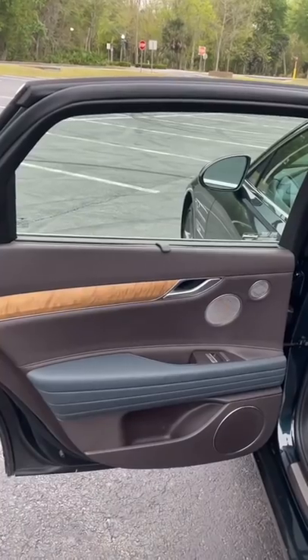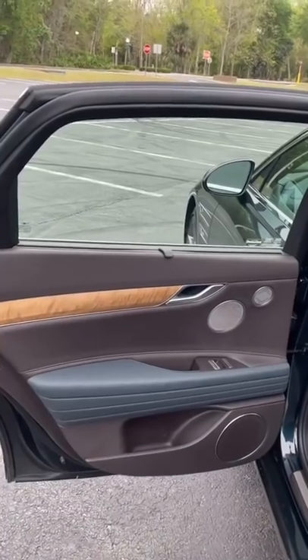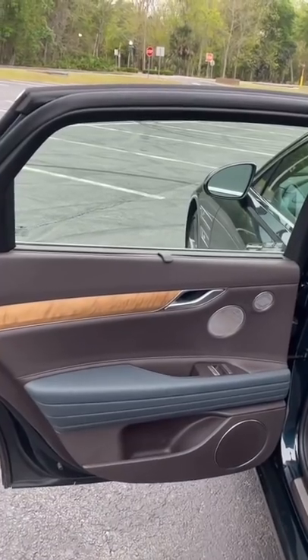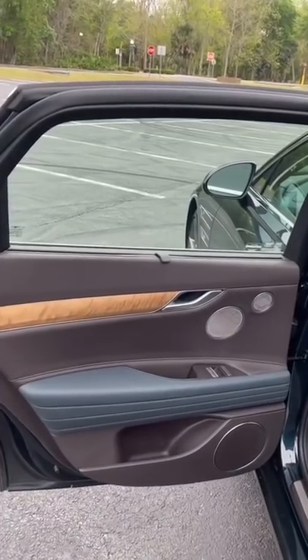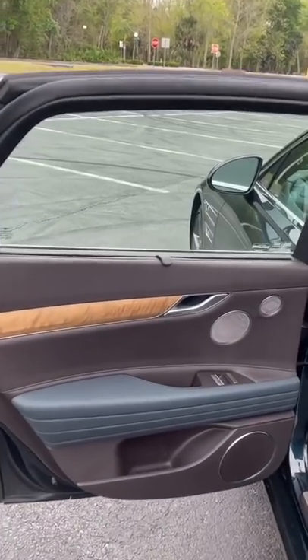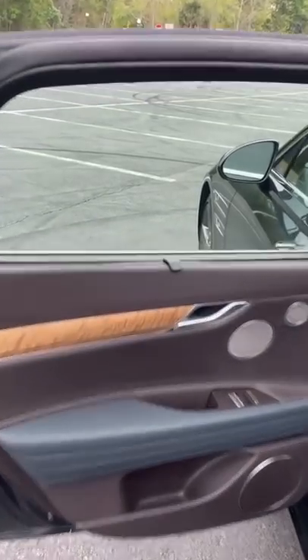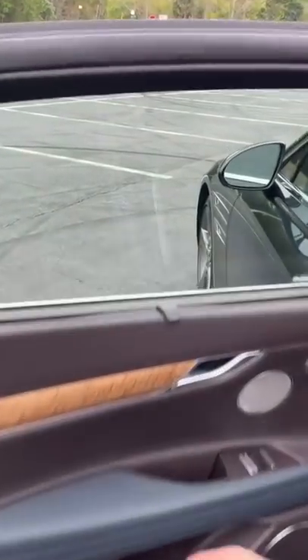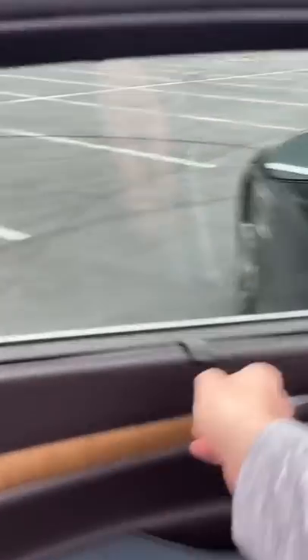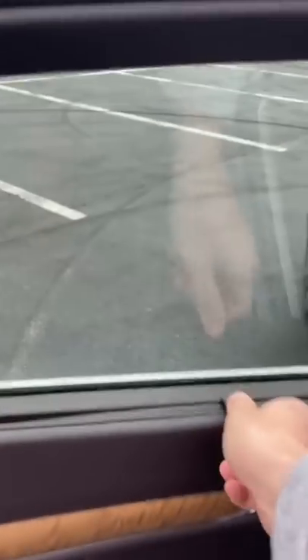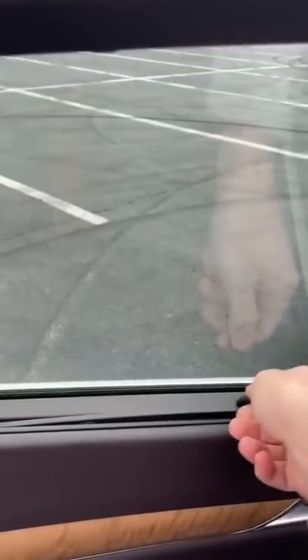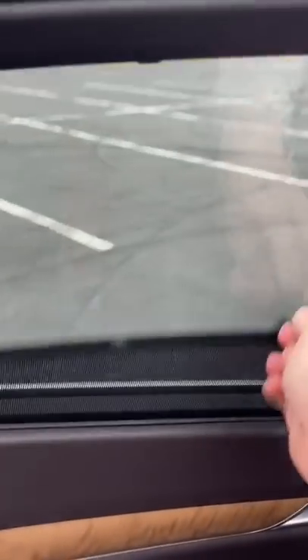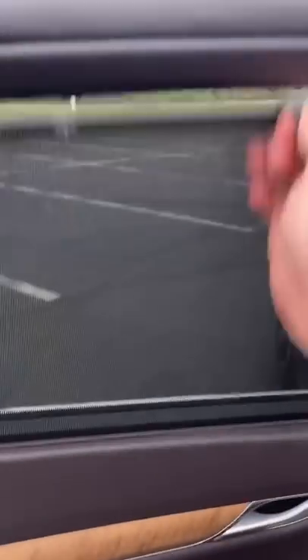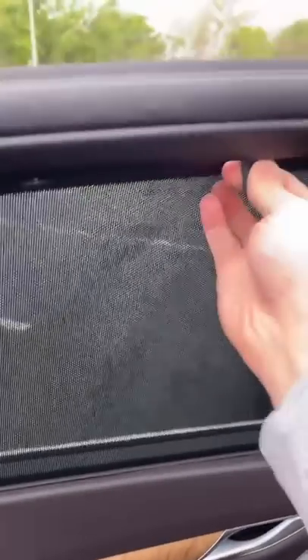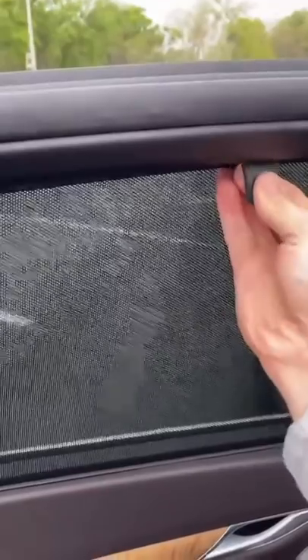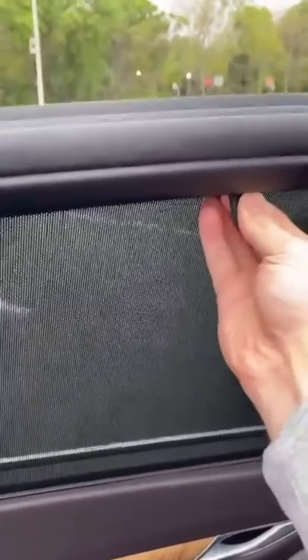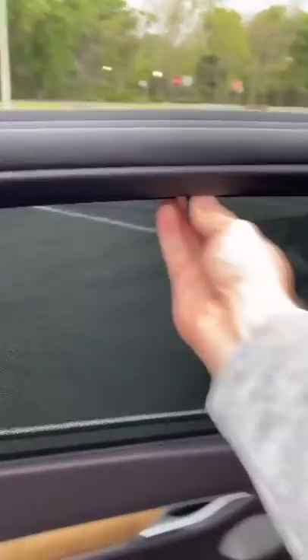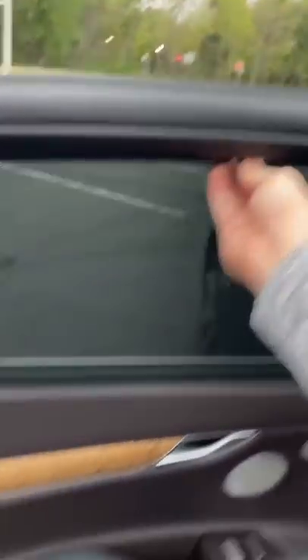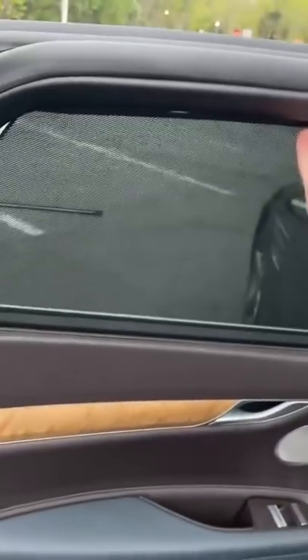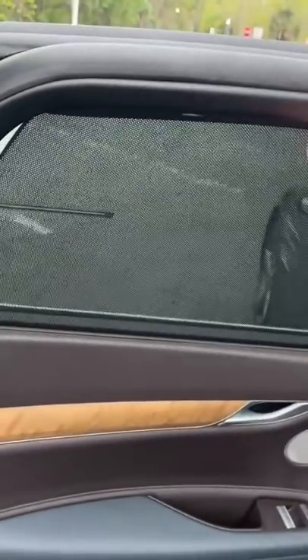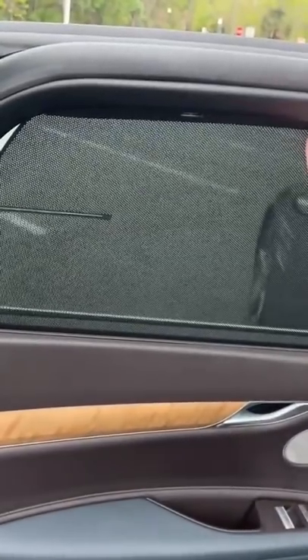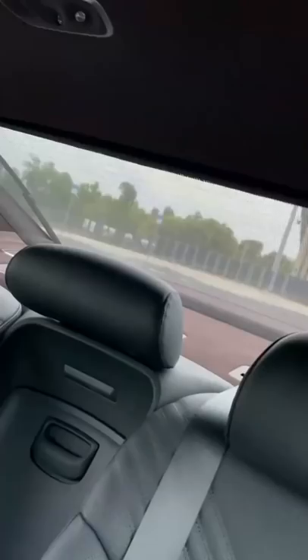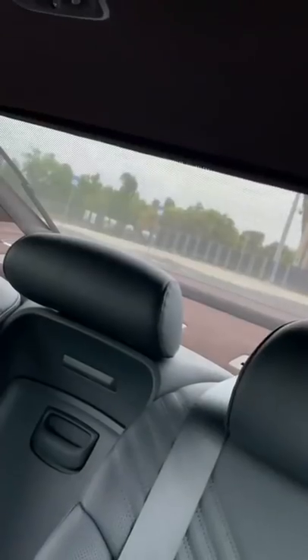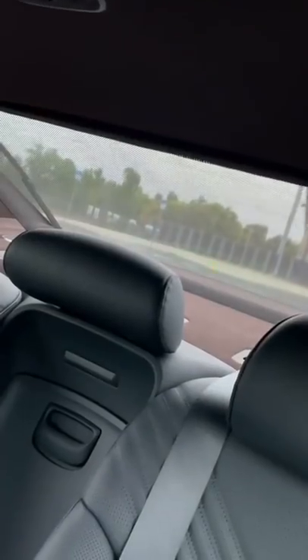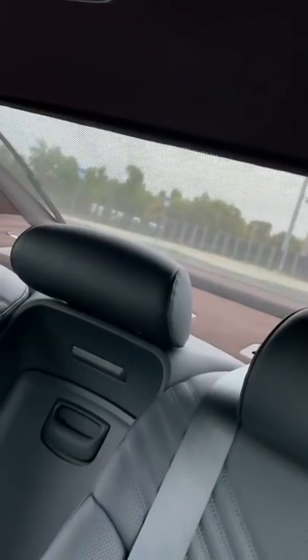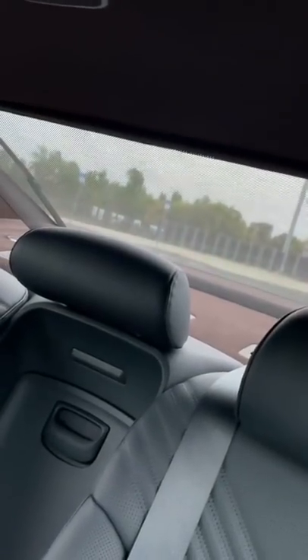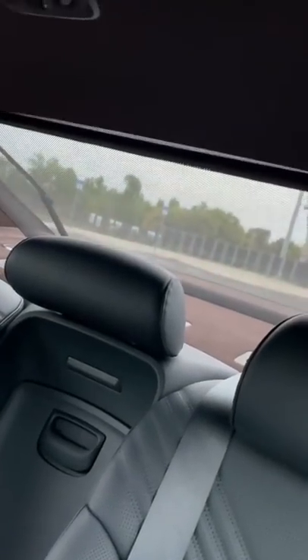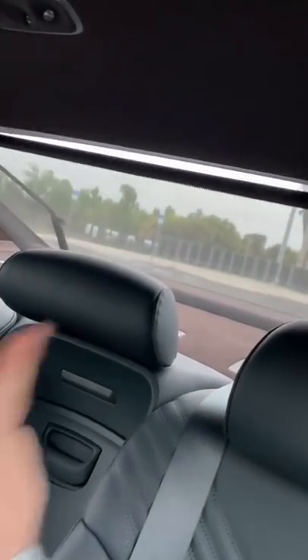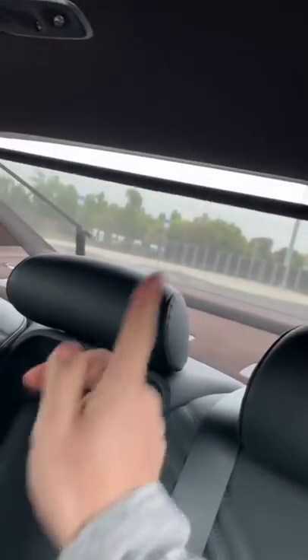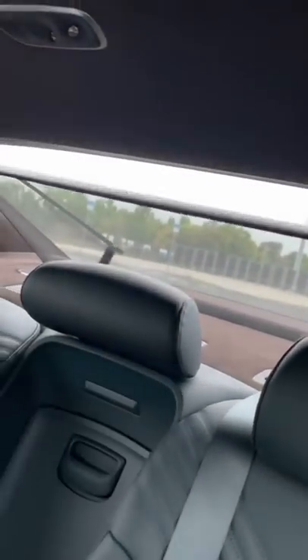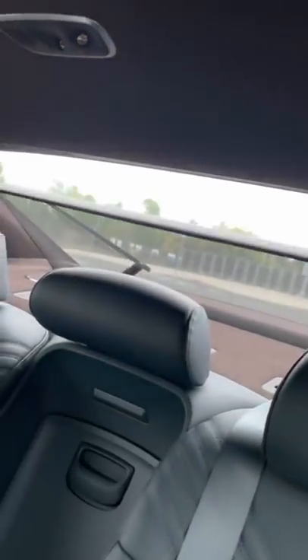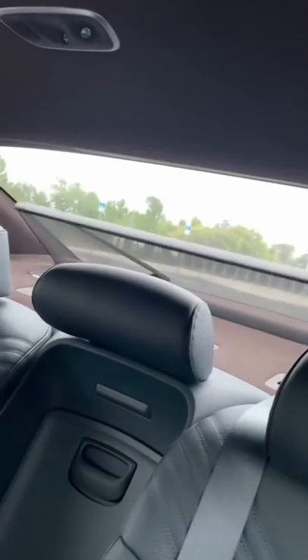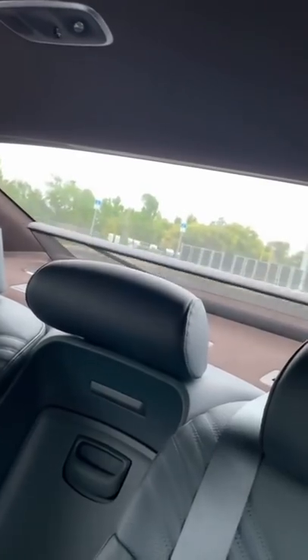If the people in the back are getting a little bit annoyed by the sun, you can just pull up these sunshades to block it. Oh, and there's another sunshade on the rear window as well.